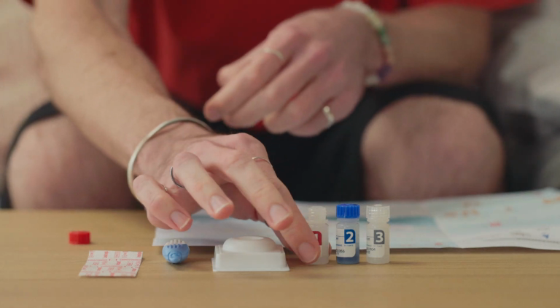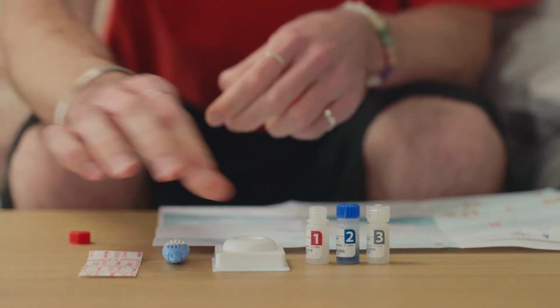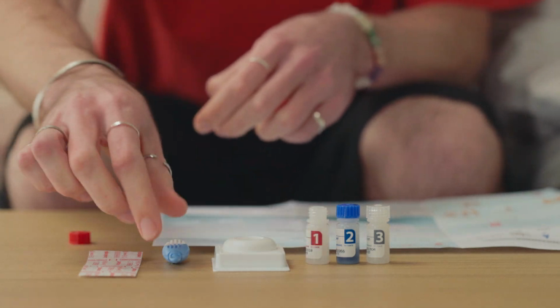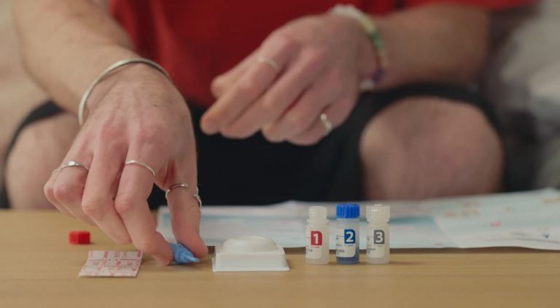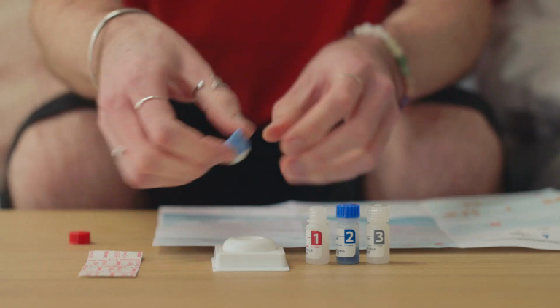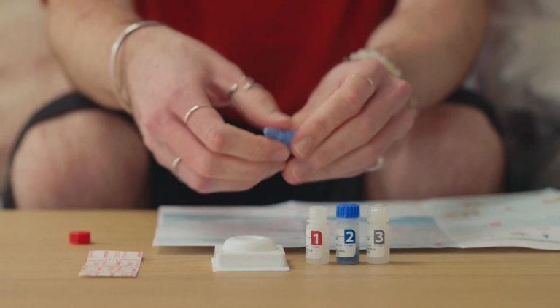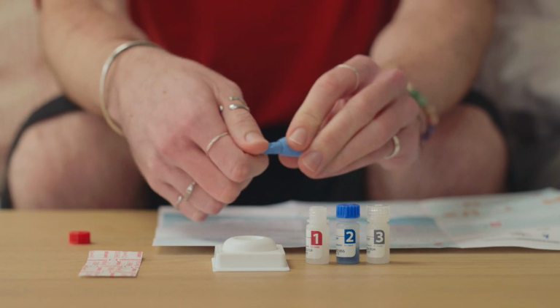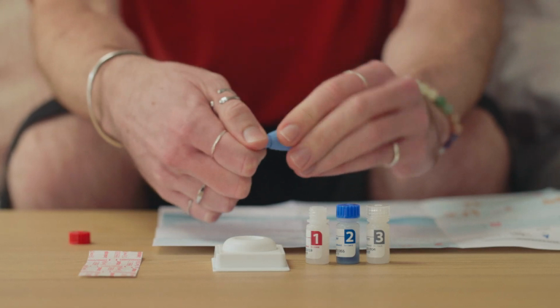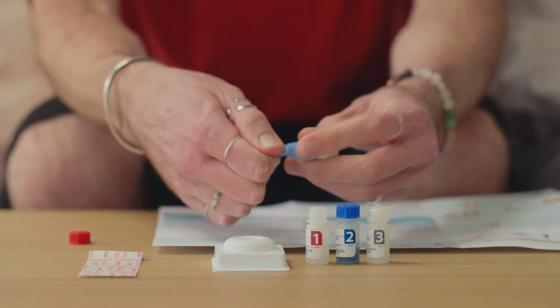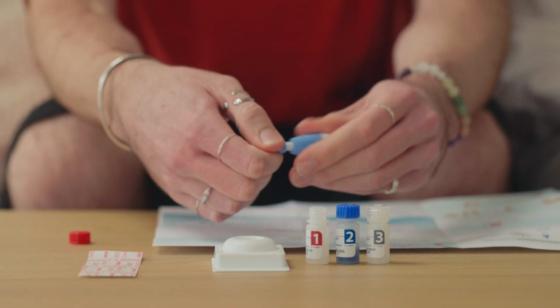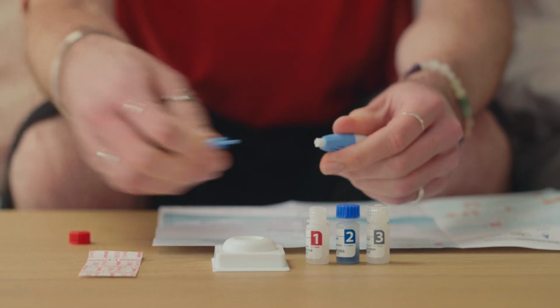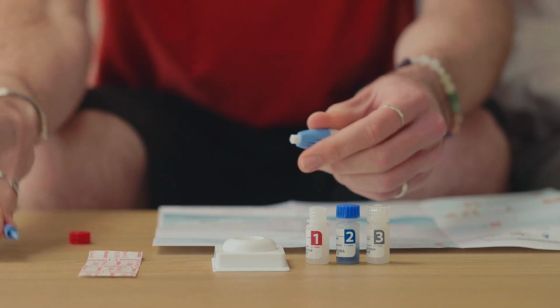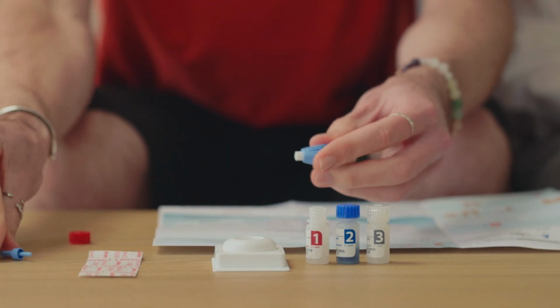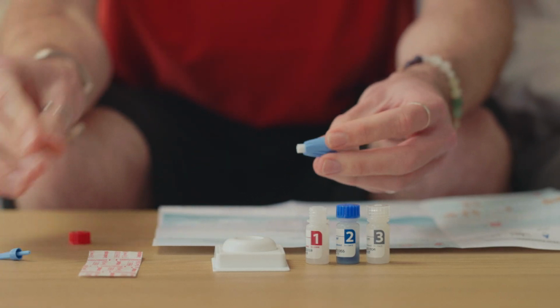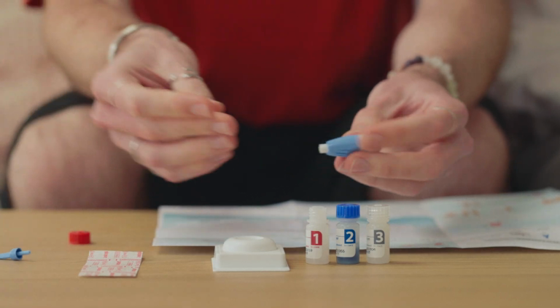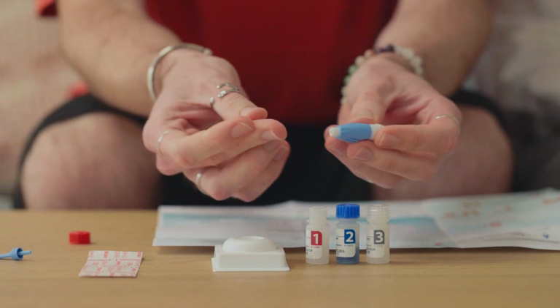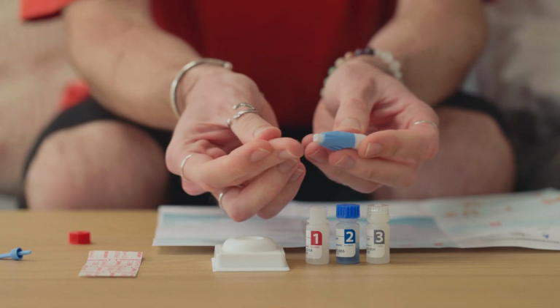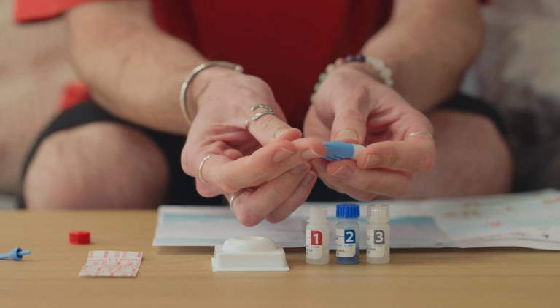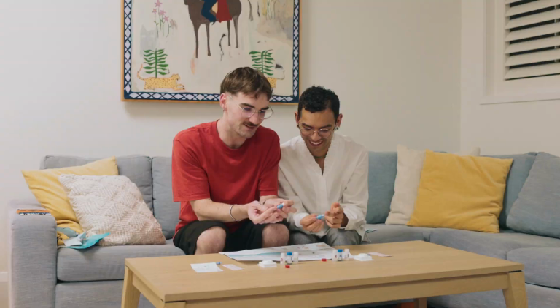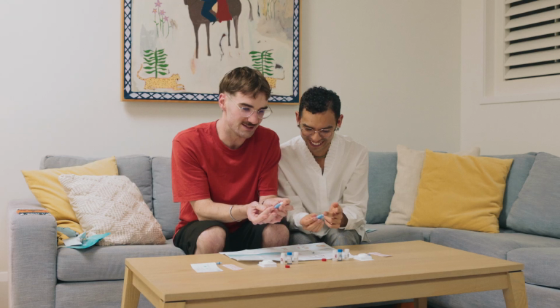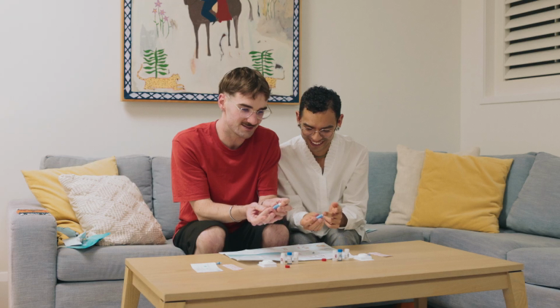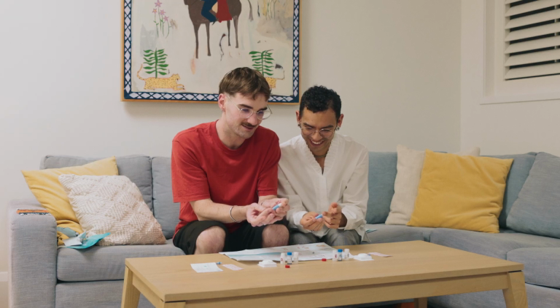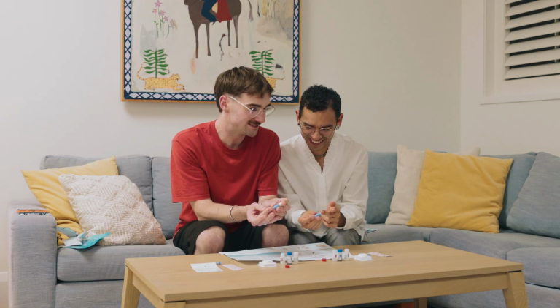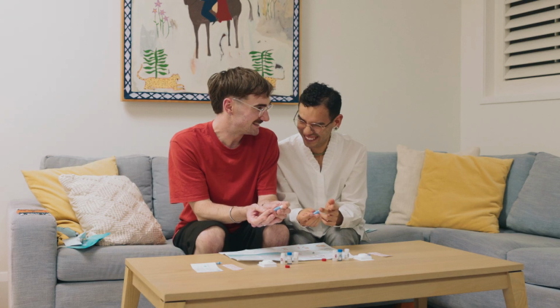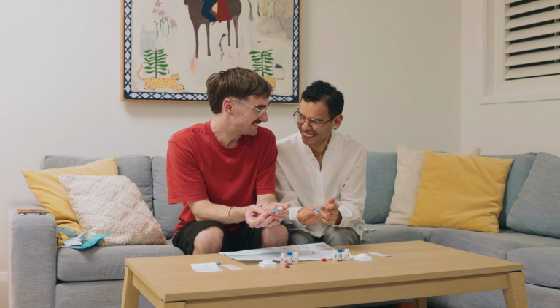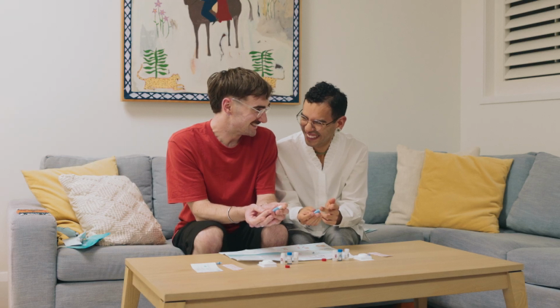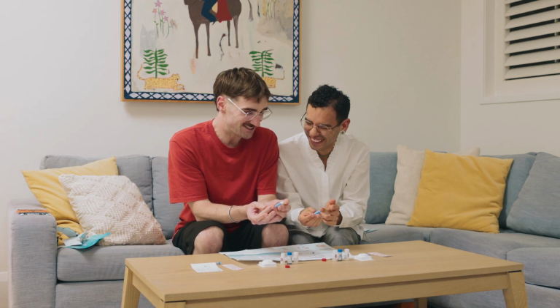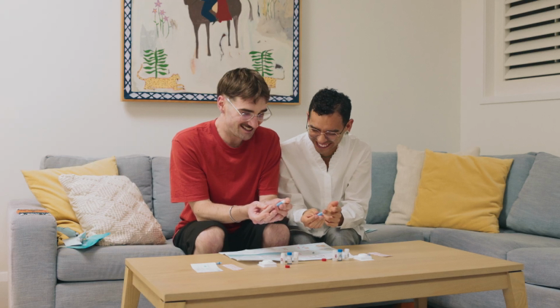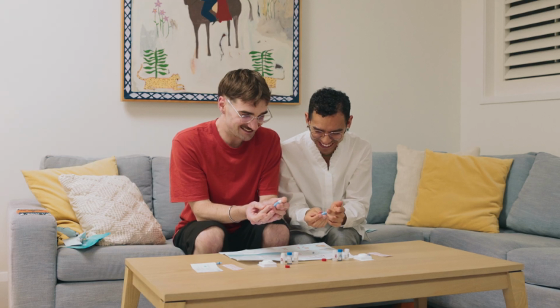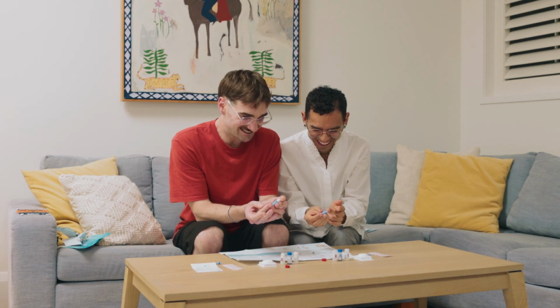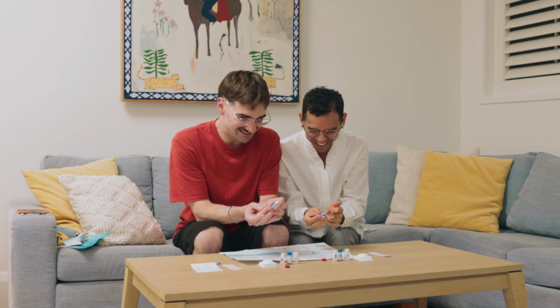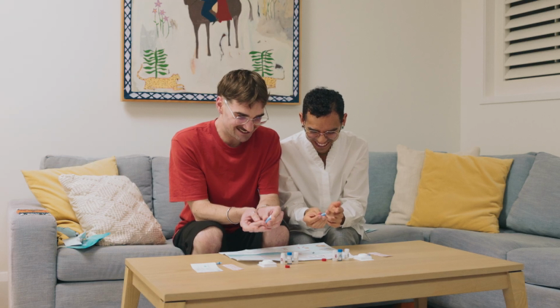Step 3. Take the finger prick device and place it against the side of your middle finger. Press firmly. You will feel a quick prick as the needle extends and retracts automatically.